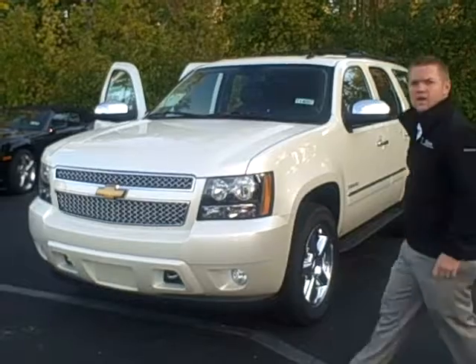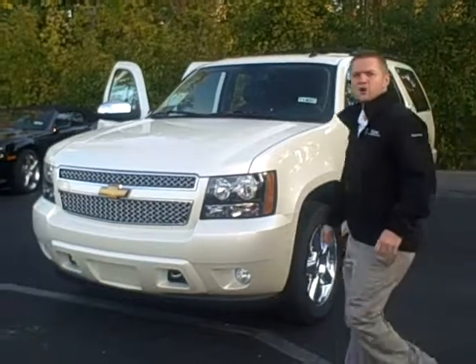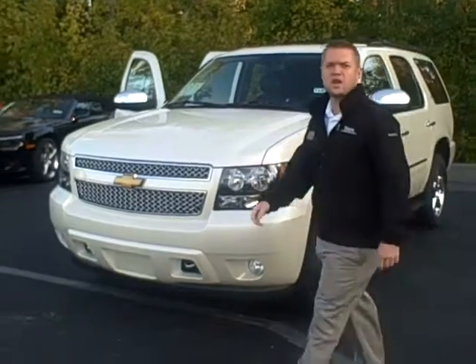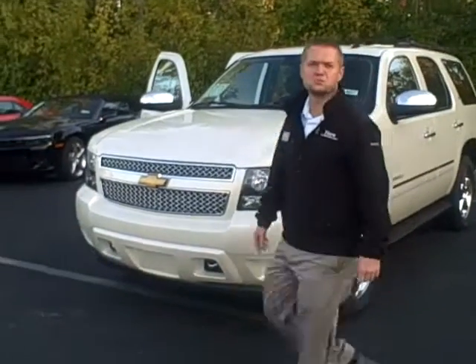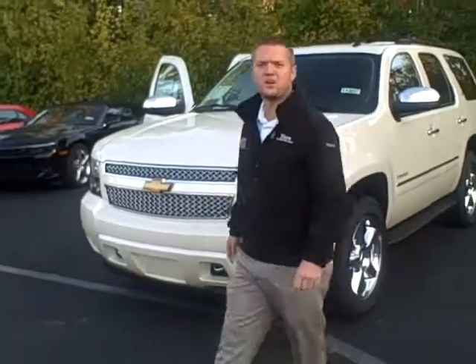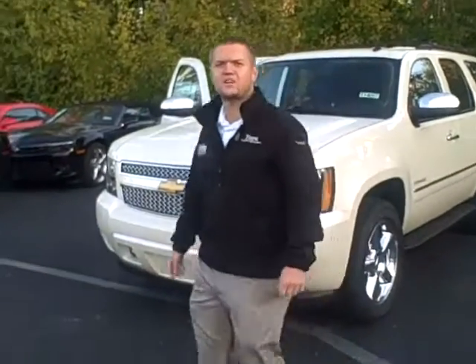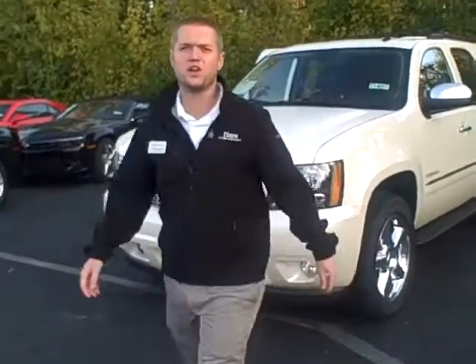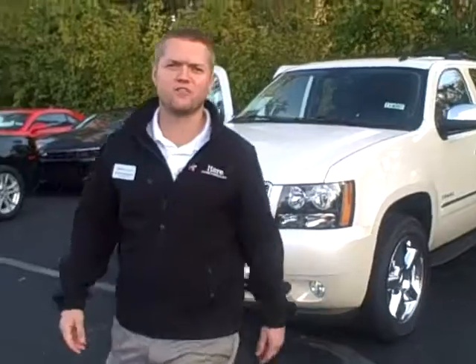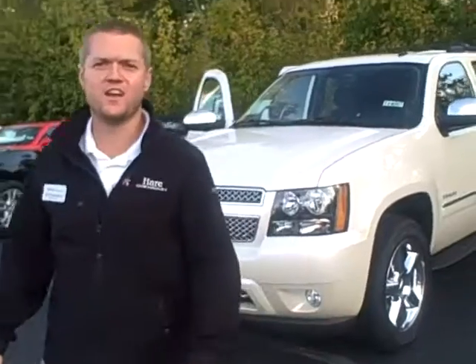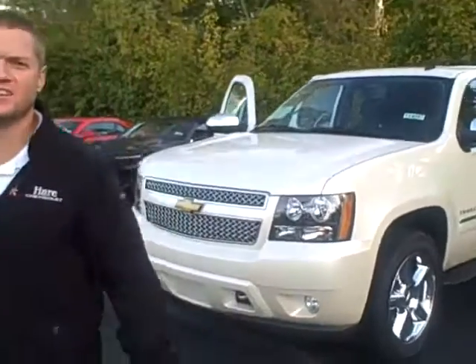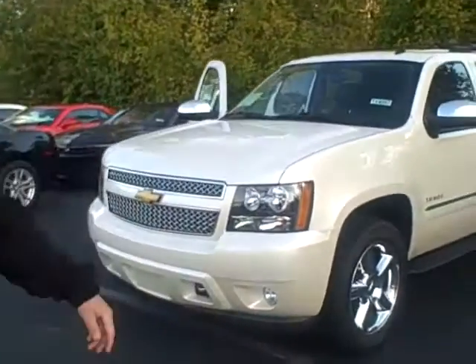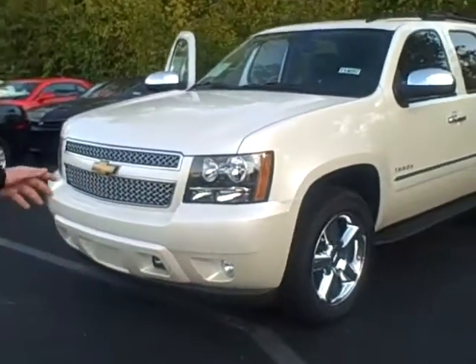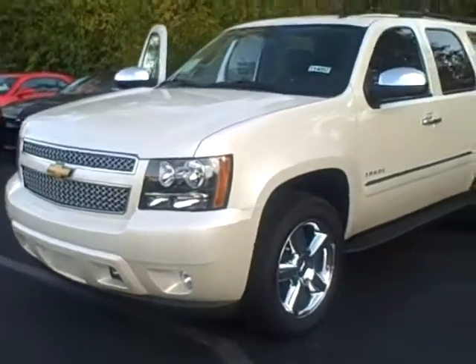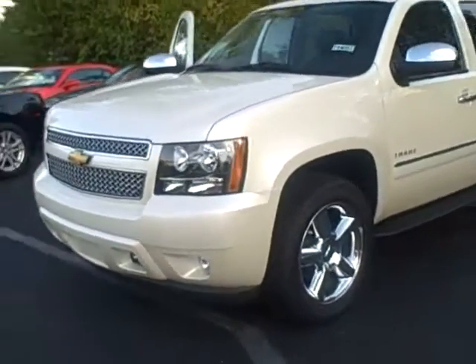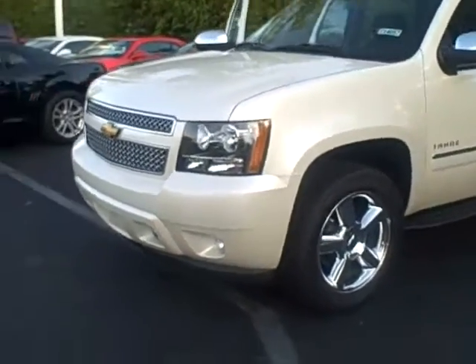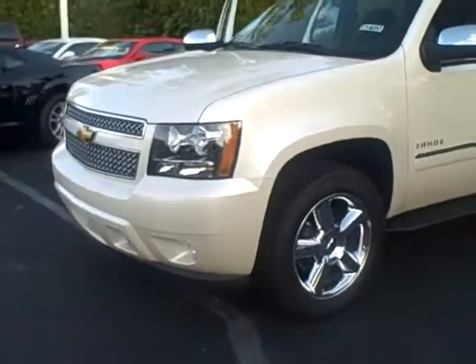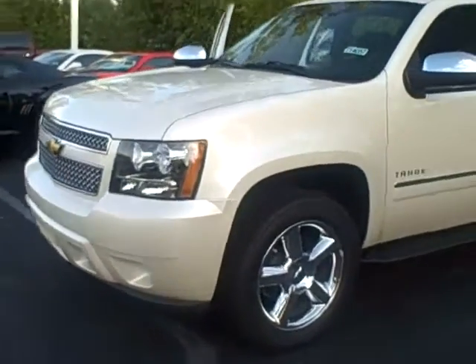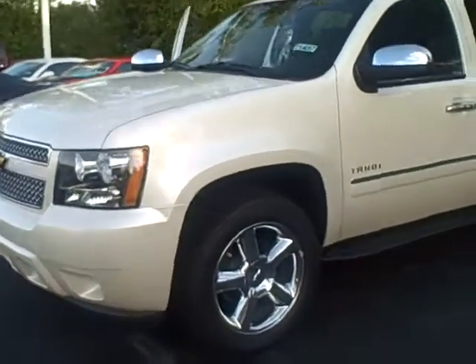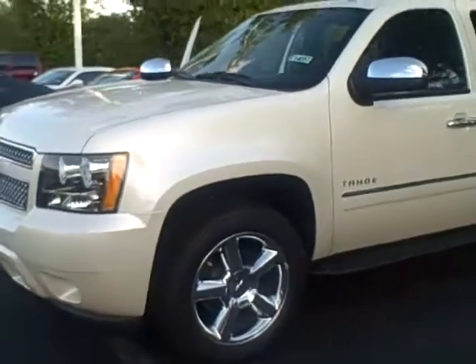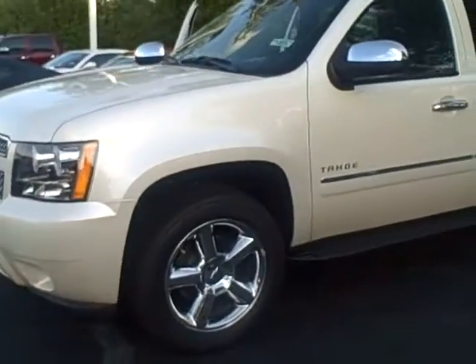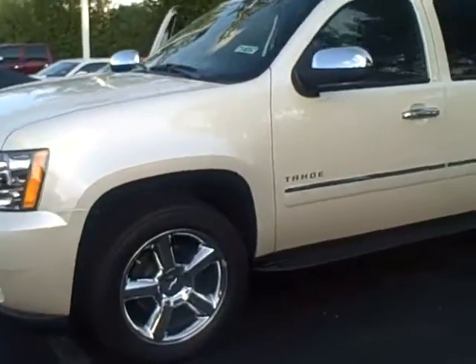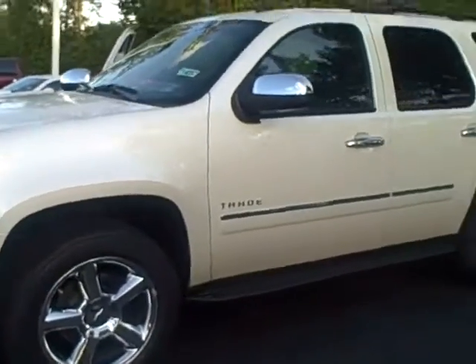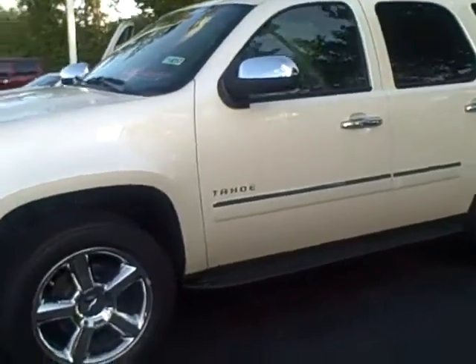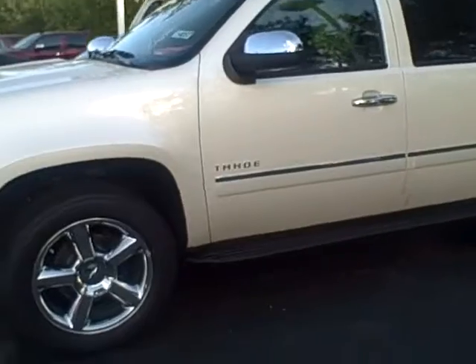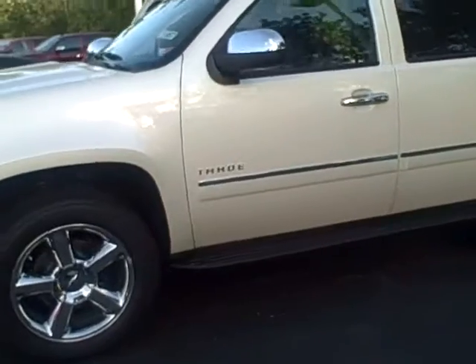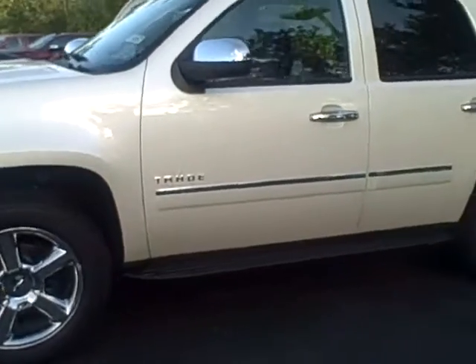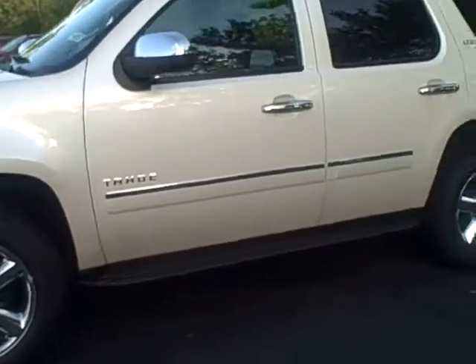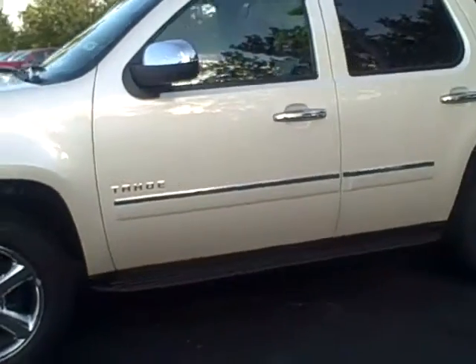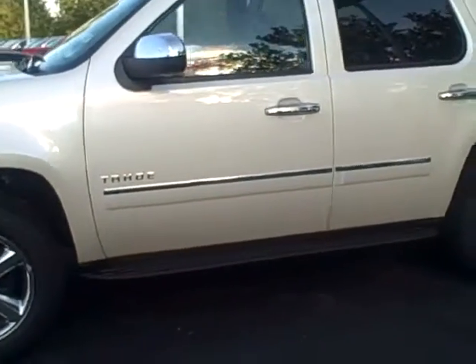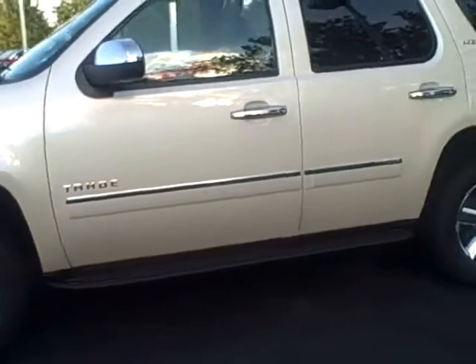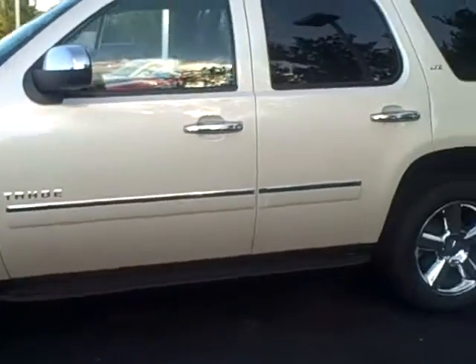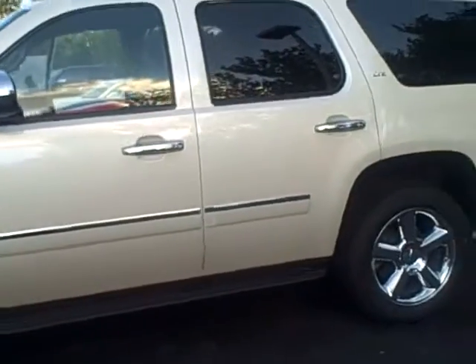Hey folks, Chad Mosbaugh here again with Hair Chevrolet. Today I want to show you all the great features and options that the 2014 Chevy Tahoe has to offer.